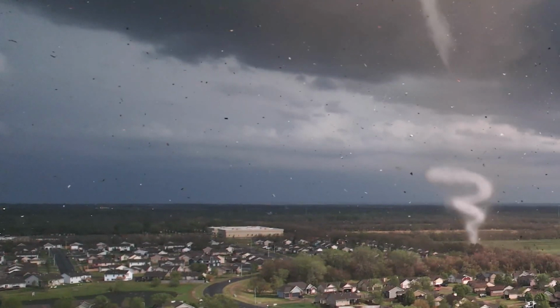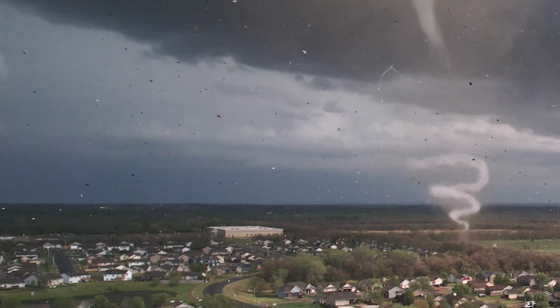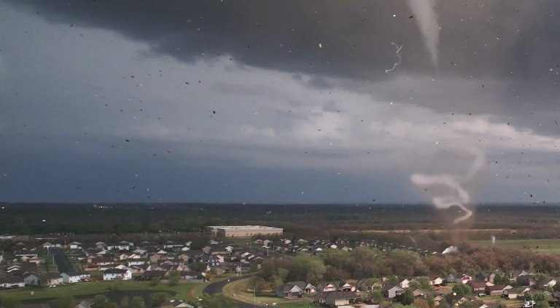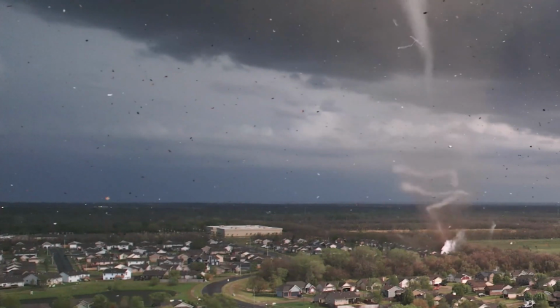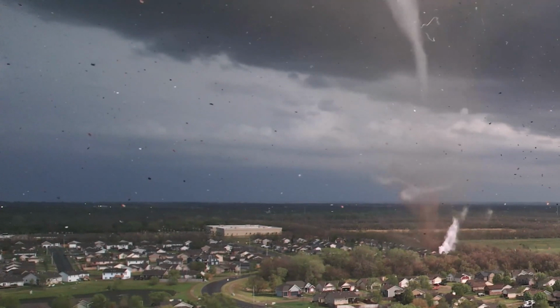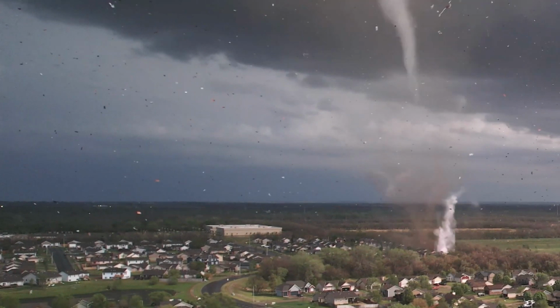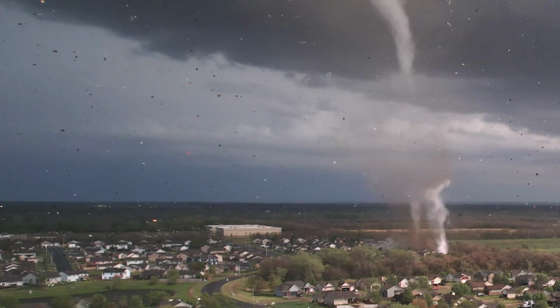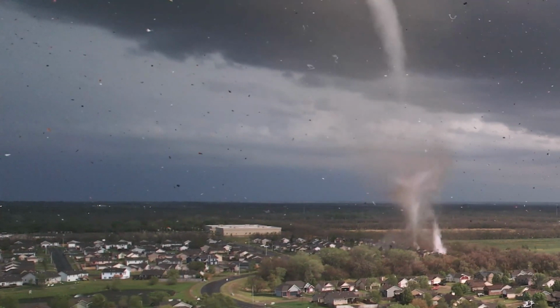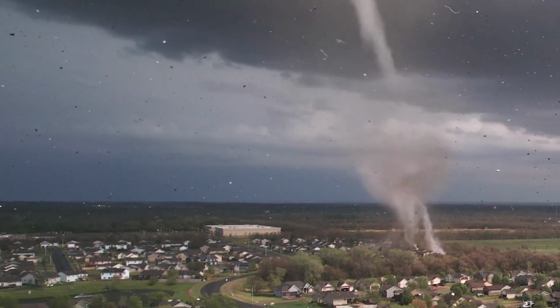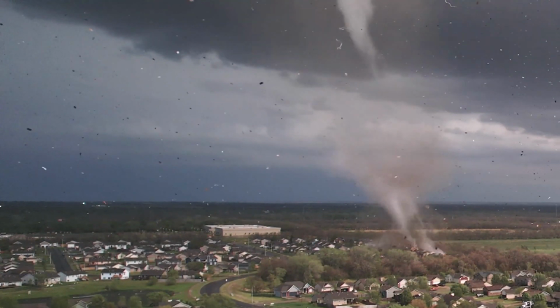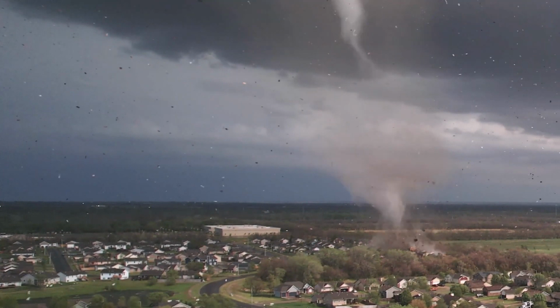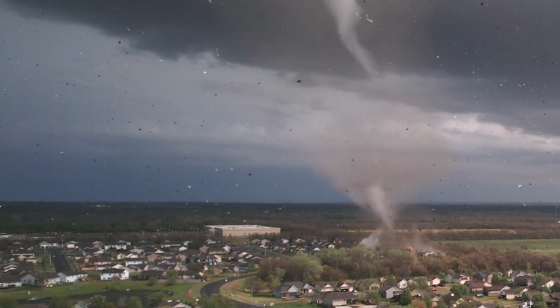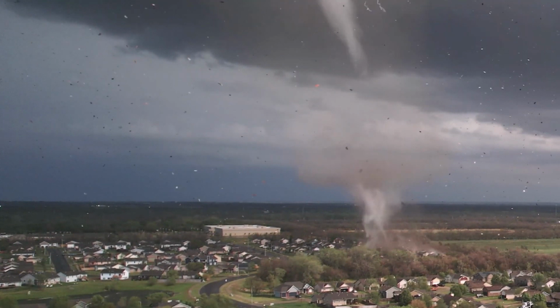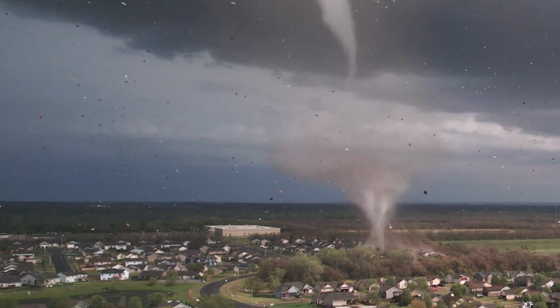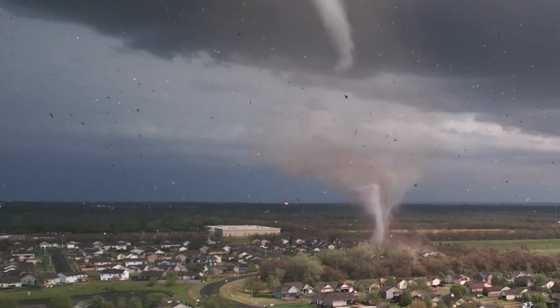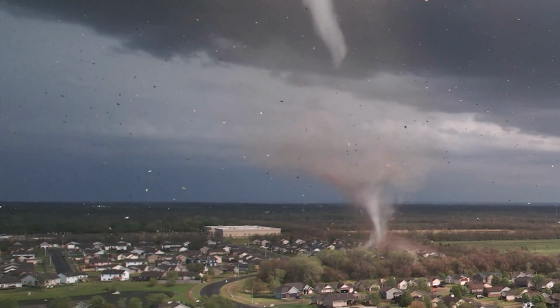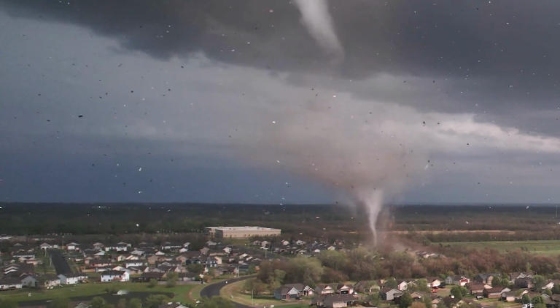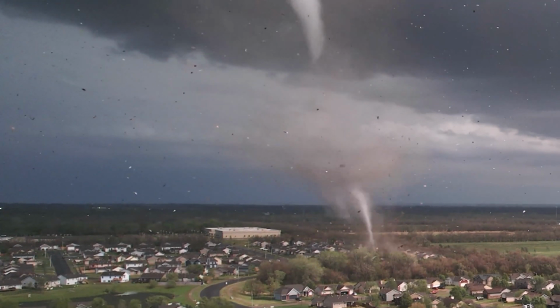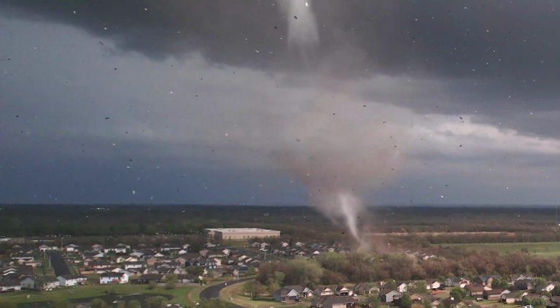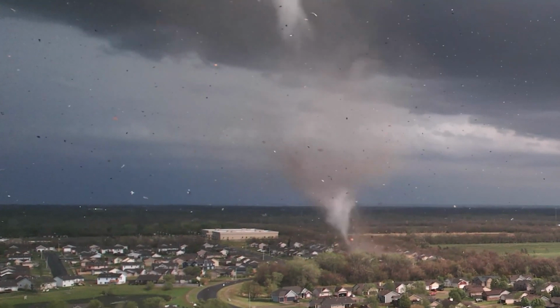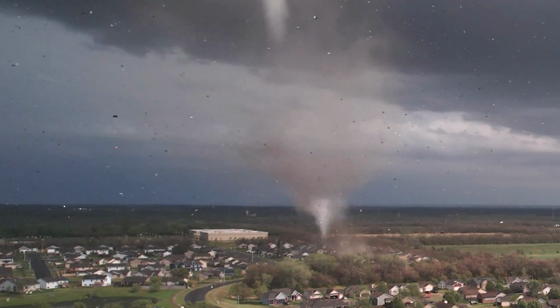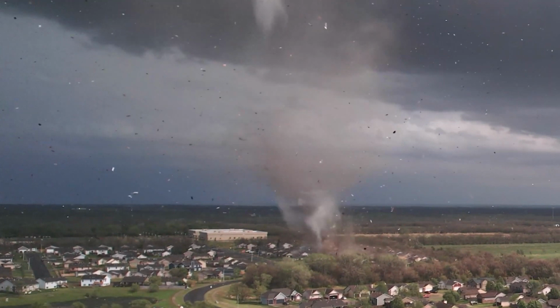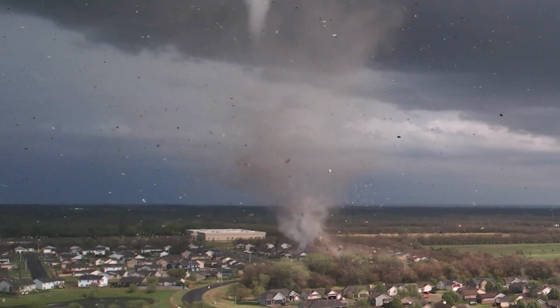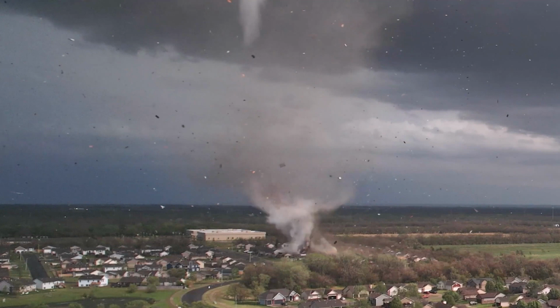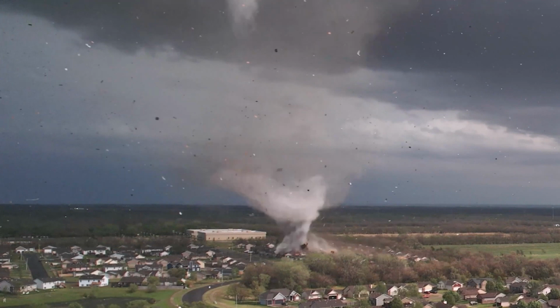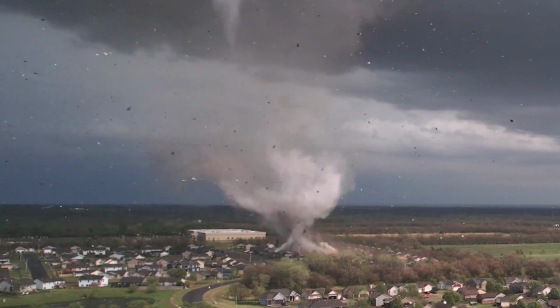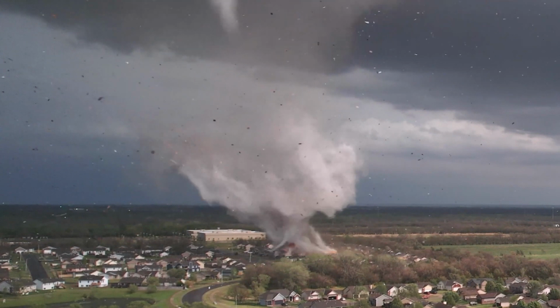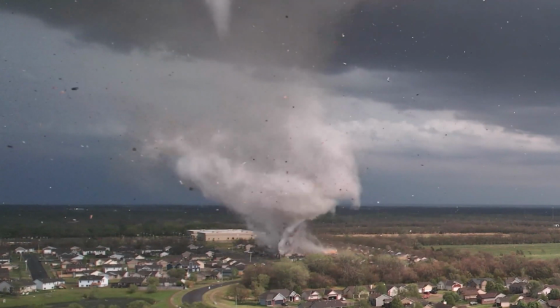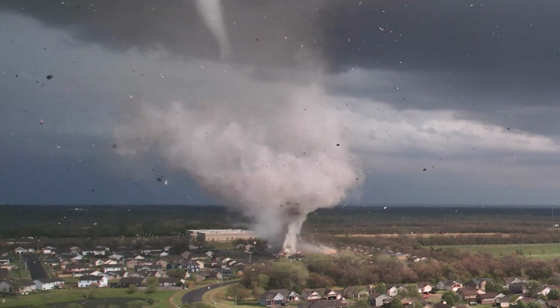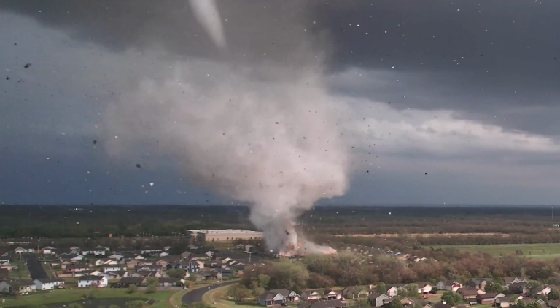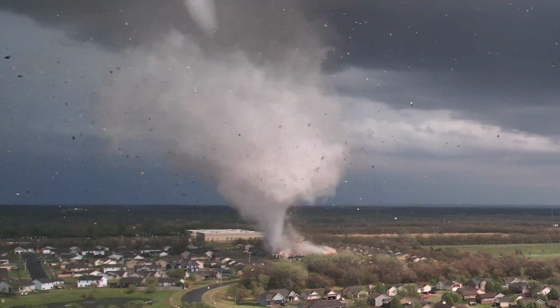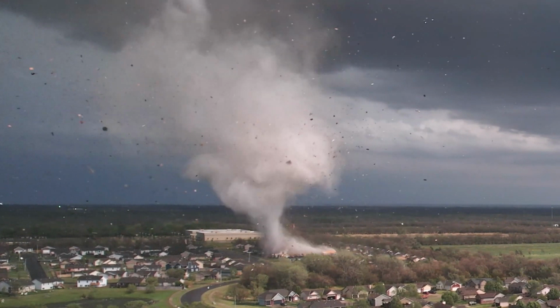The National Weather Service issued a tornado warning just as the tornado touched down. Team Dominator called in the reports of the tornado, helping to issue that tornado warning. And incredibly, no lives were lost because of the ample warning lead time received from this tornado.